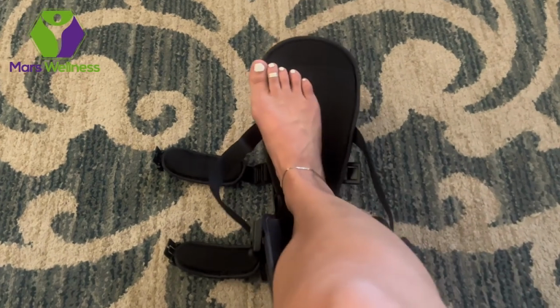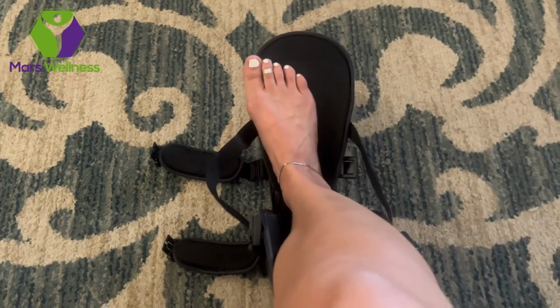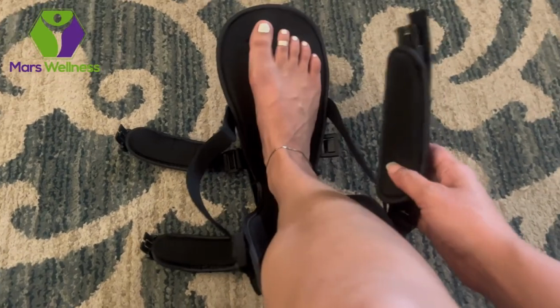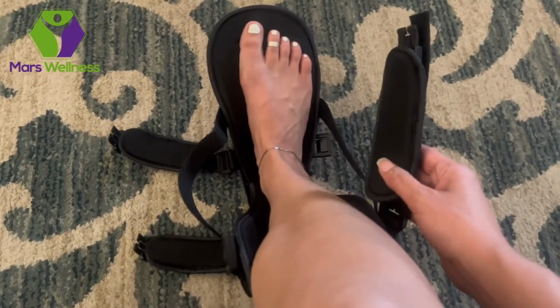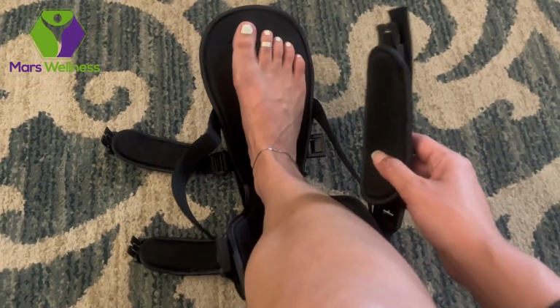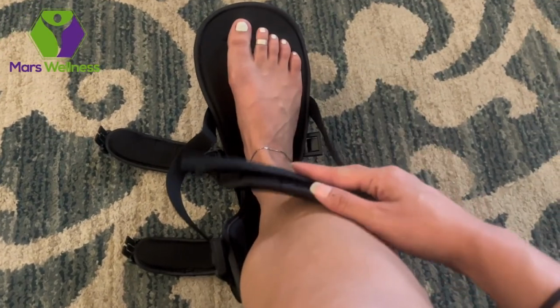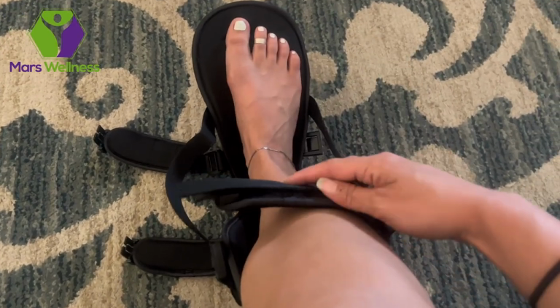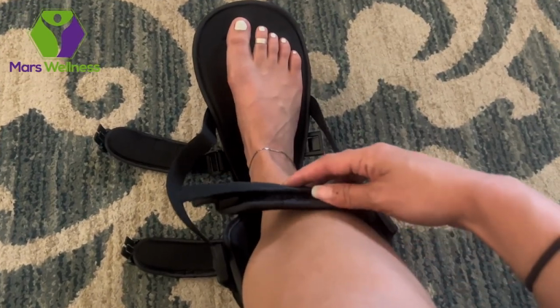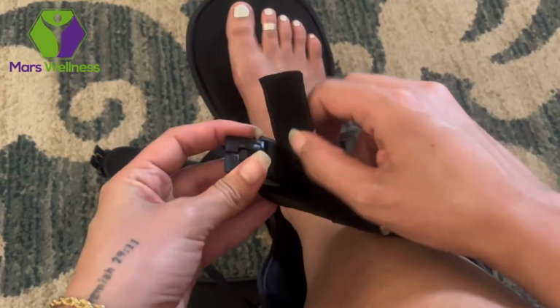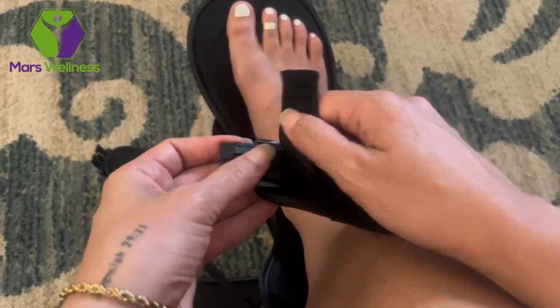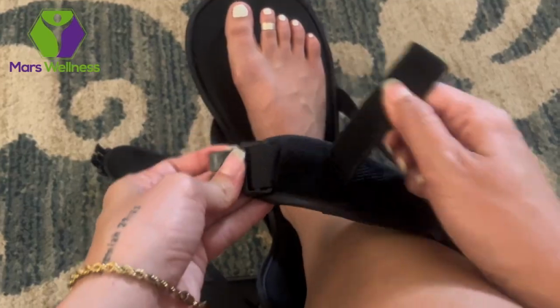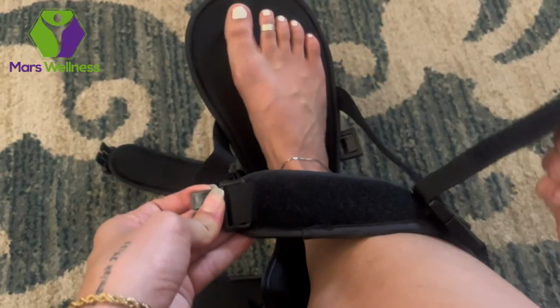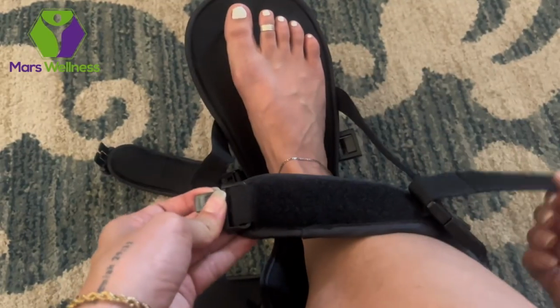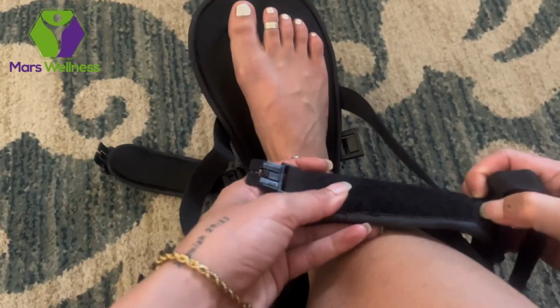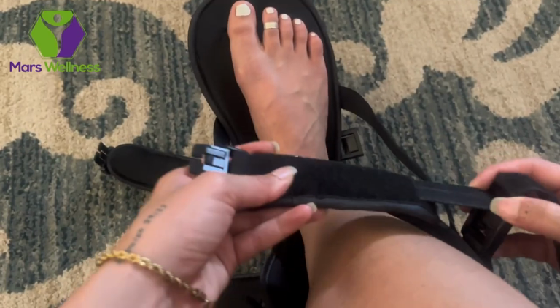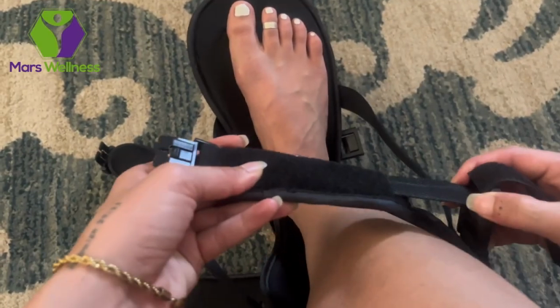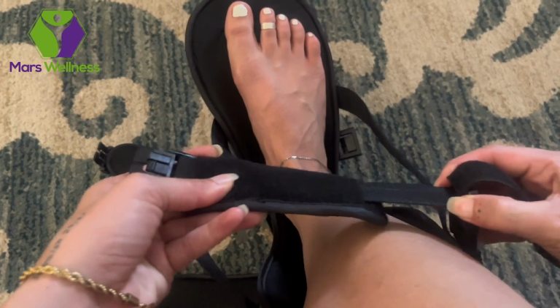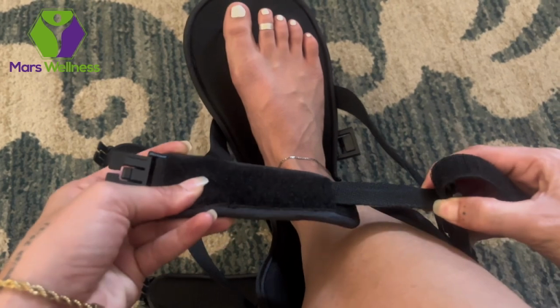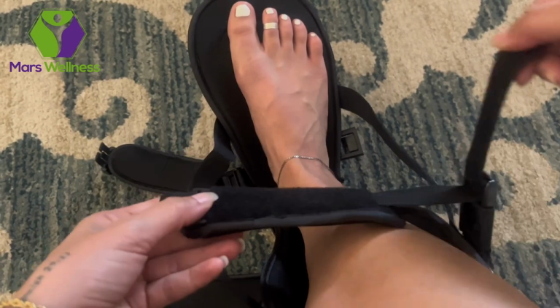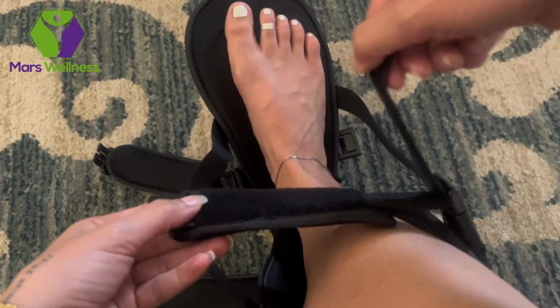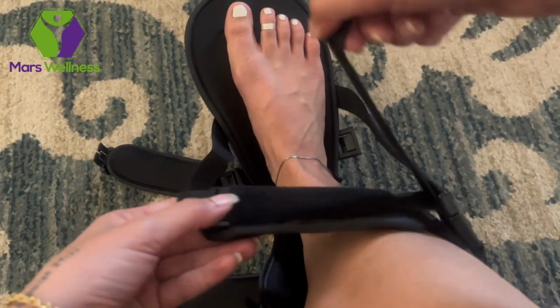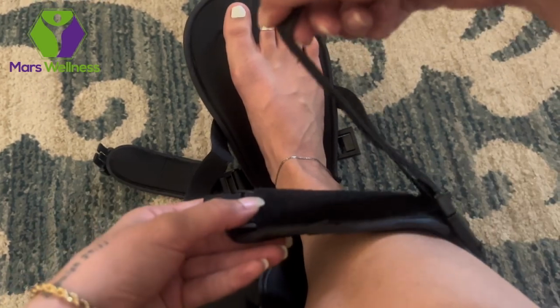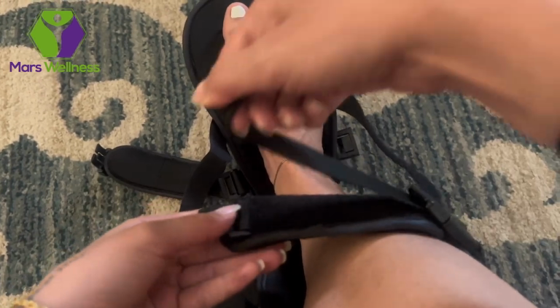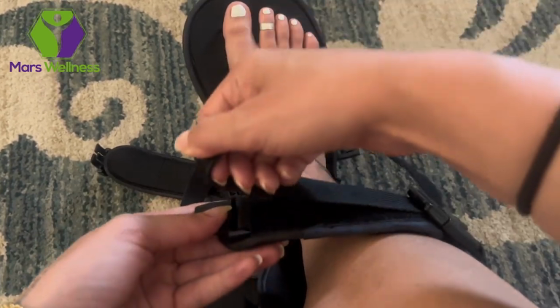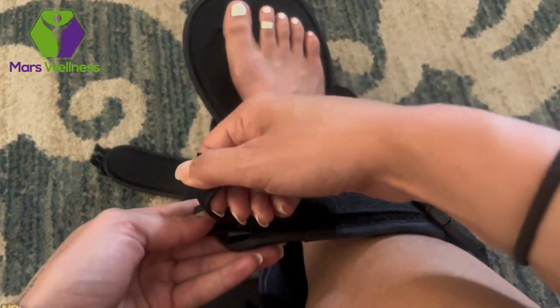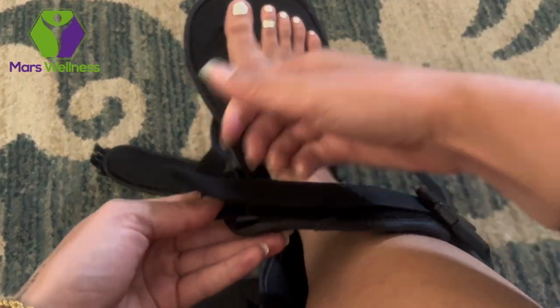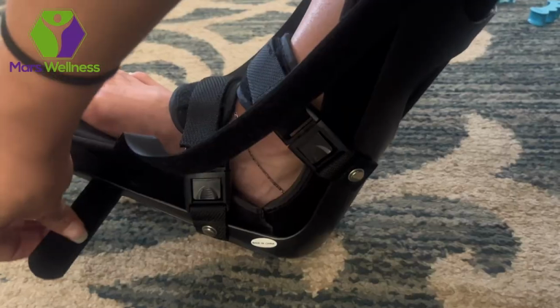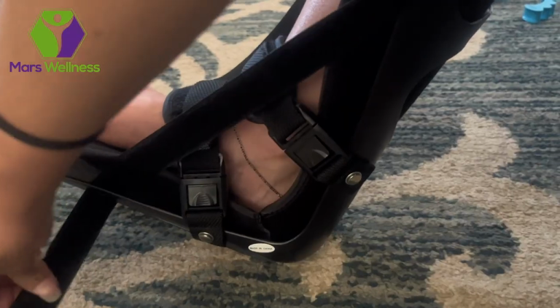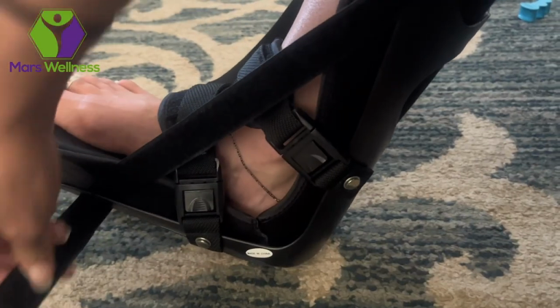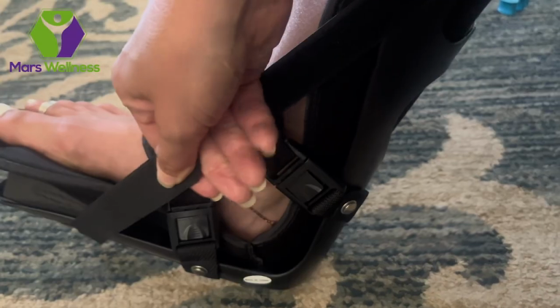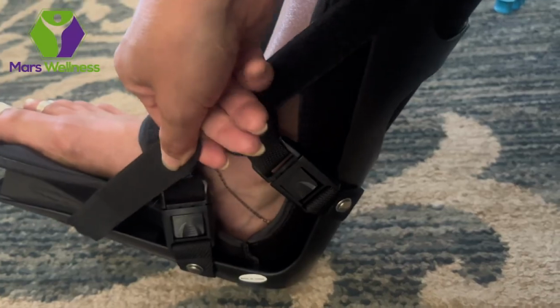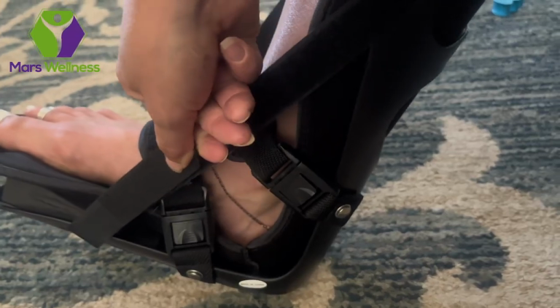Here's a bird's eye view of adjusting the straps — just pull back from the velcro and adjust. Secure it tightly and snugly around your leg. The tighter the velcro straps, the tighter the stretch will be. Just remember to keep your leg elevated.